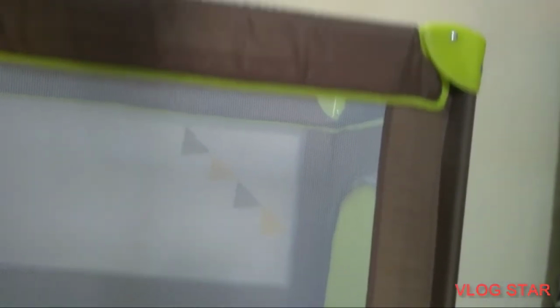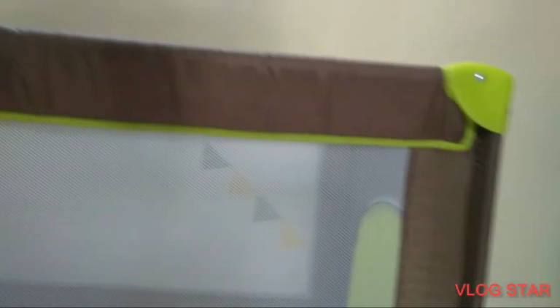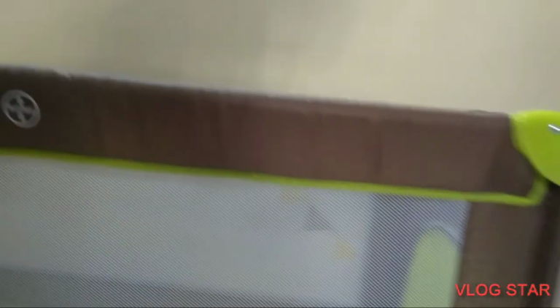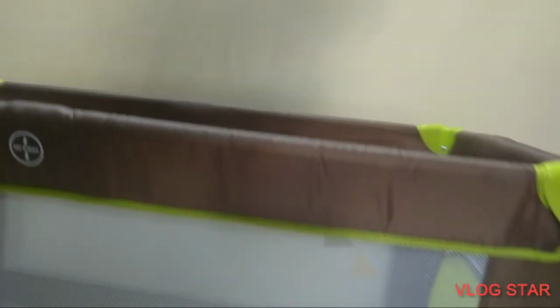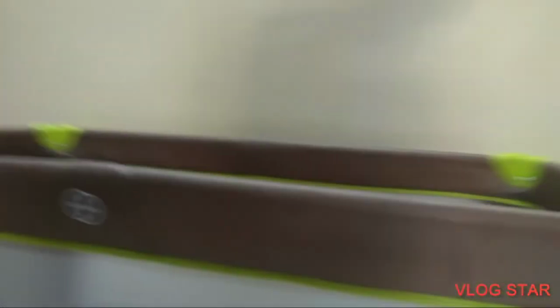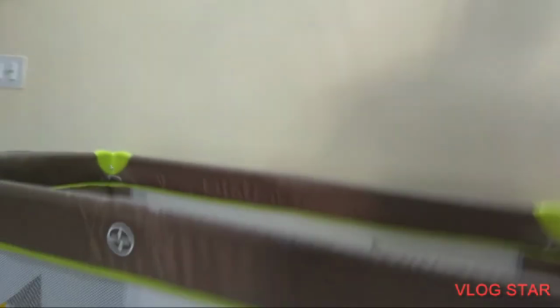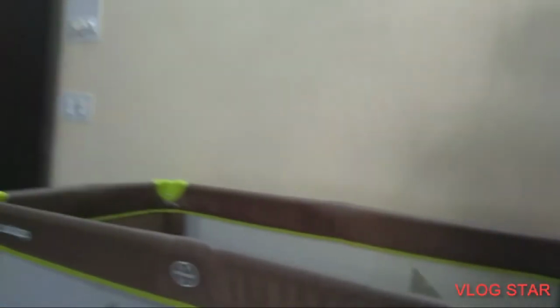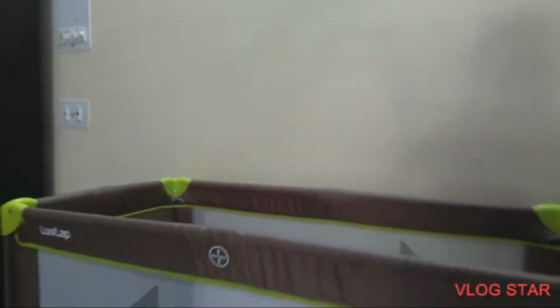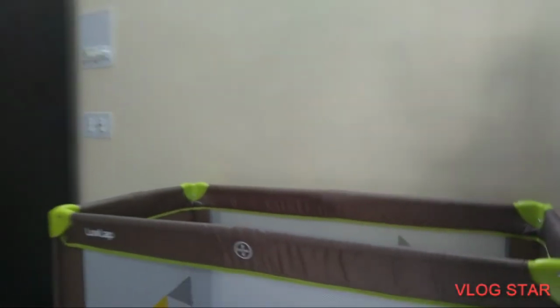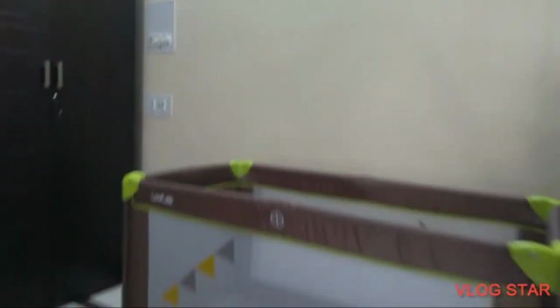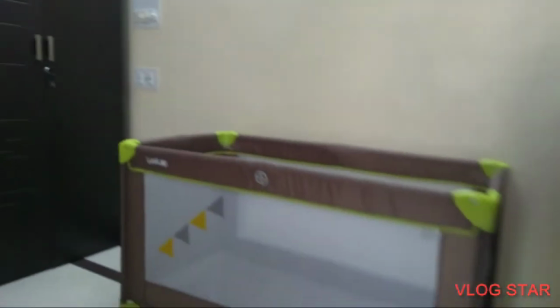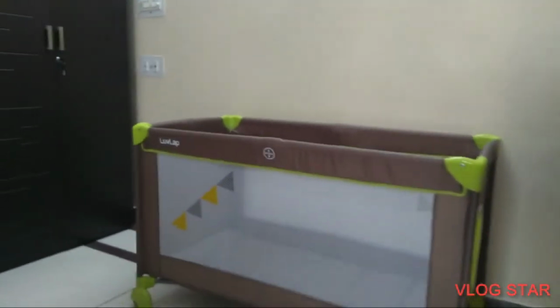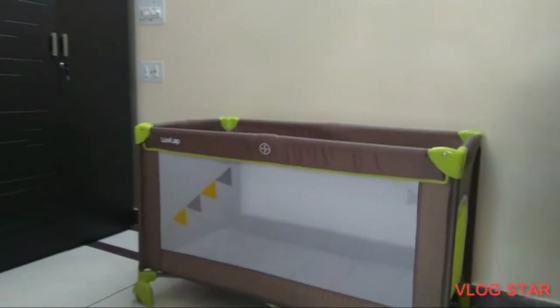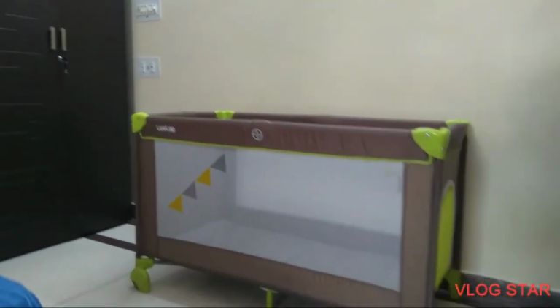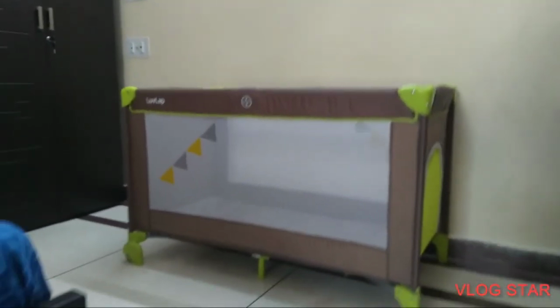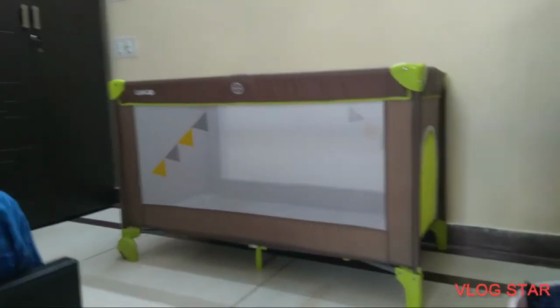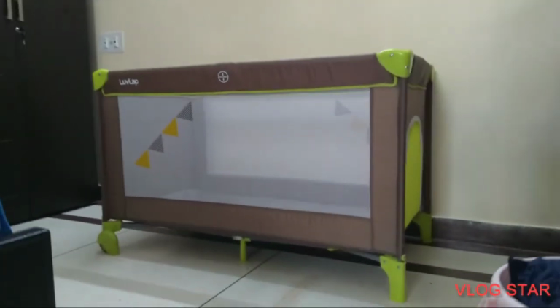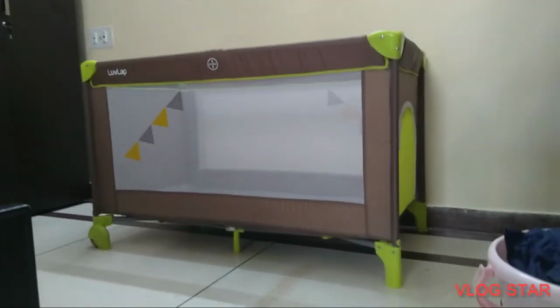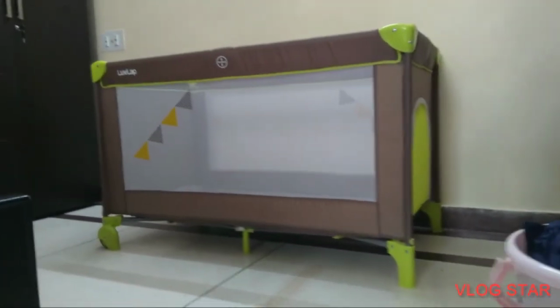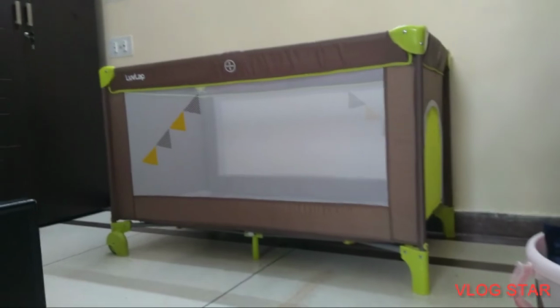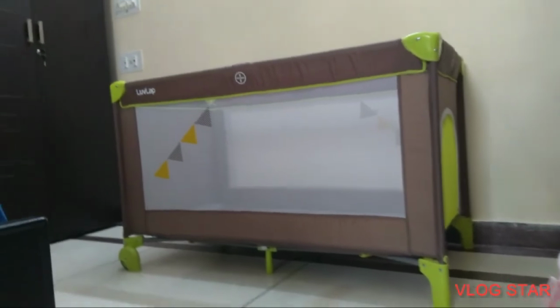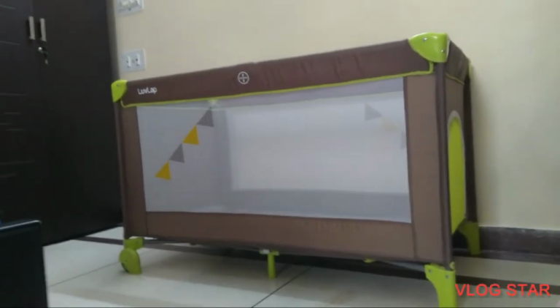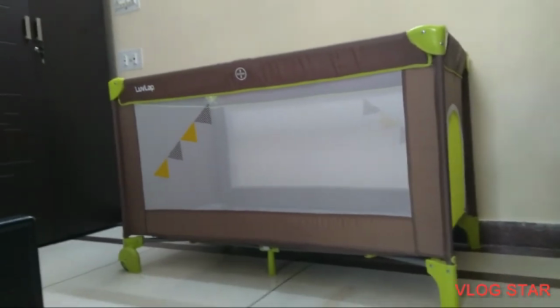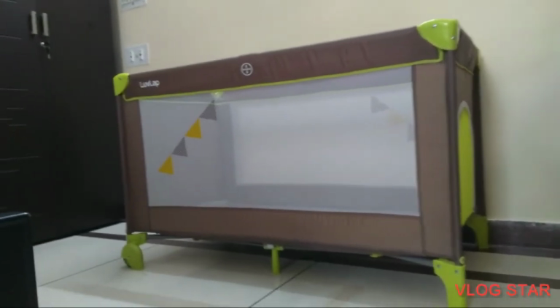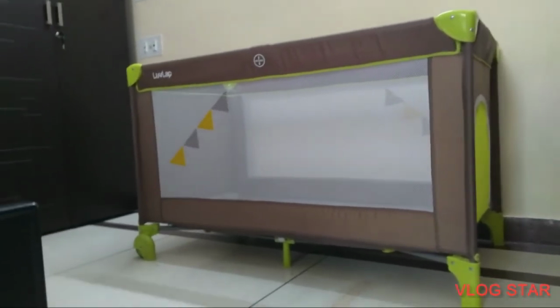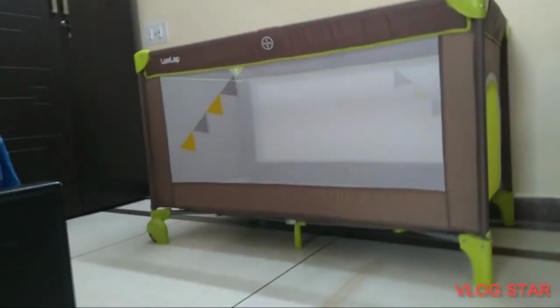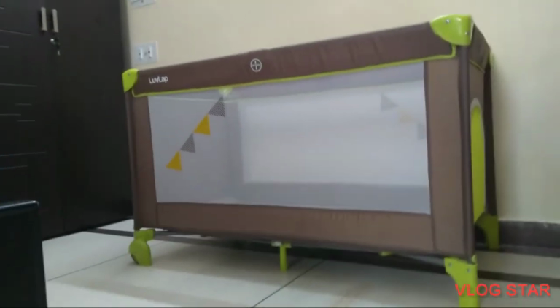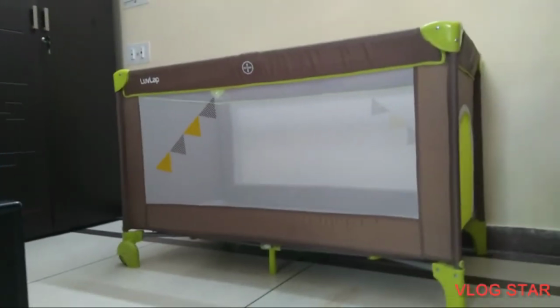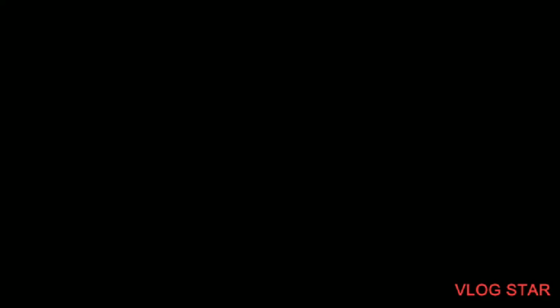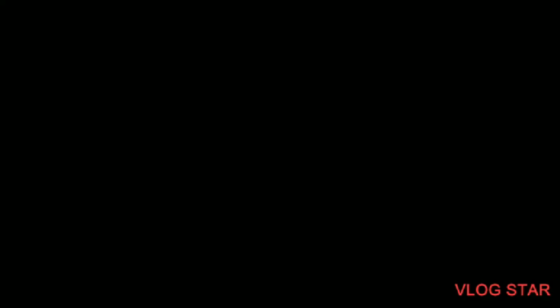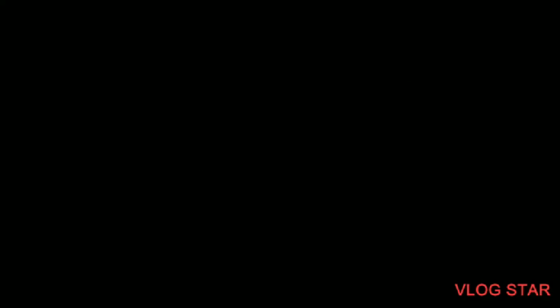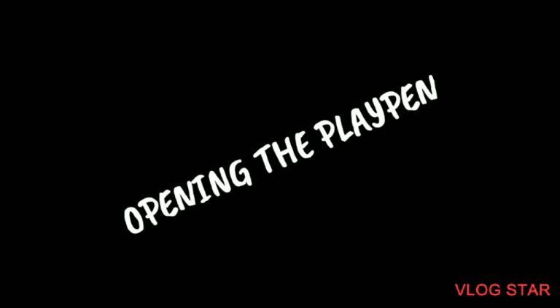The playpen has a capacity to hold weights up to 25 kgs, making it useful for both children as well as kids right from one month to three years.